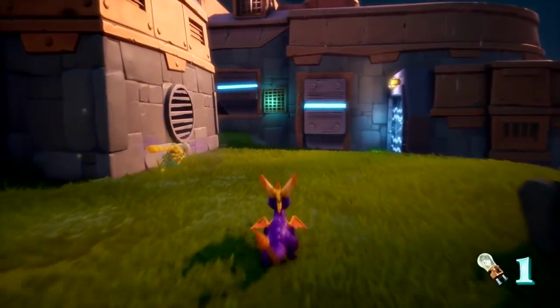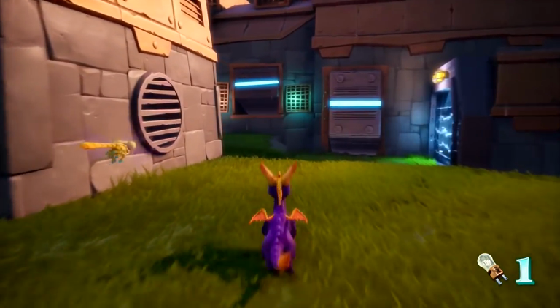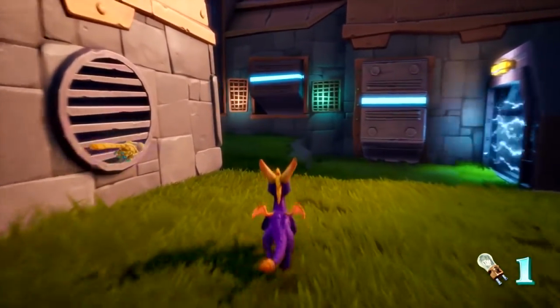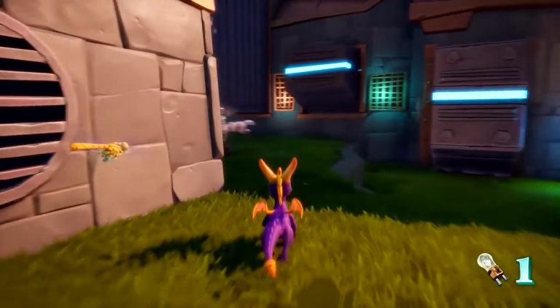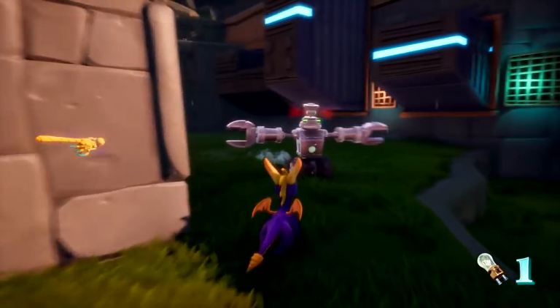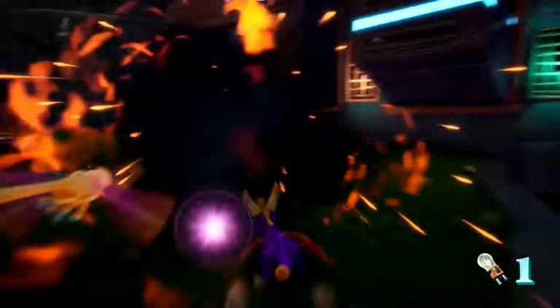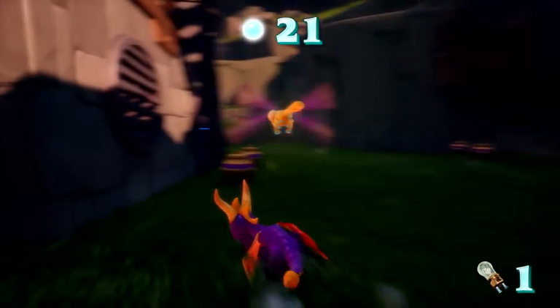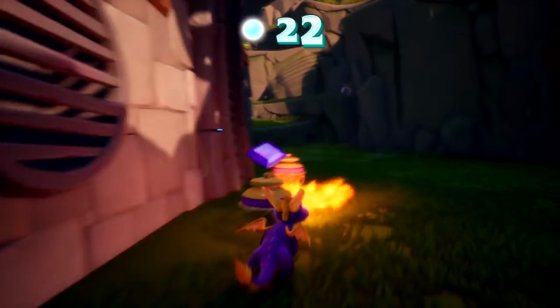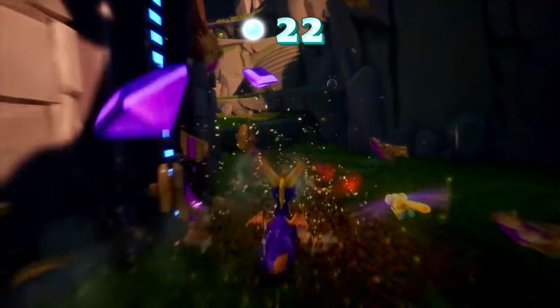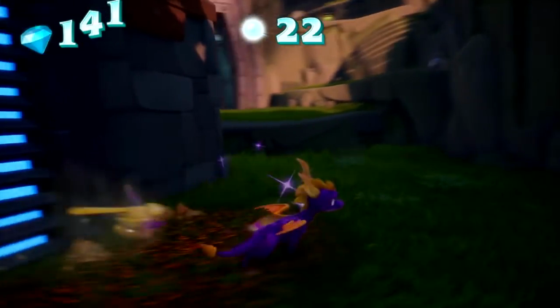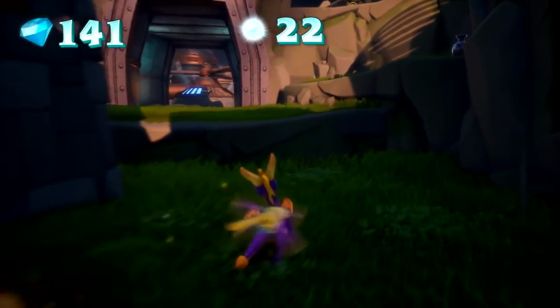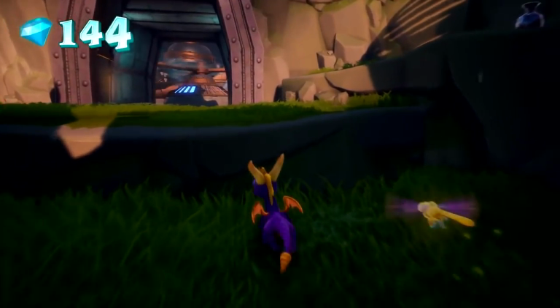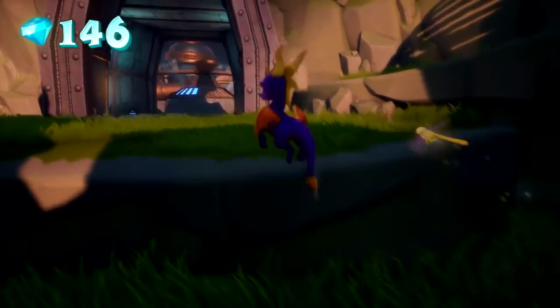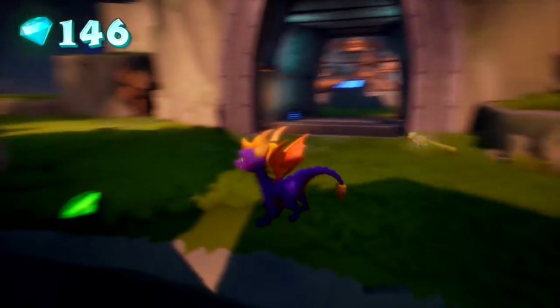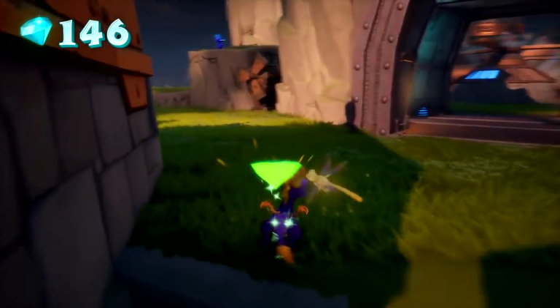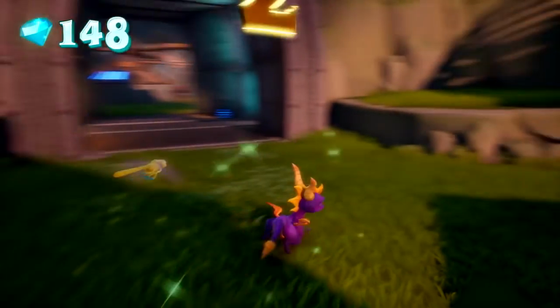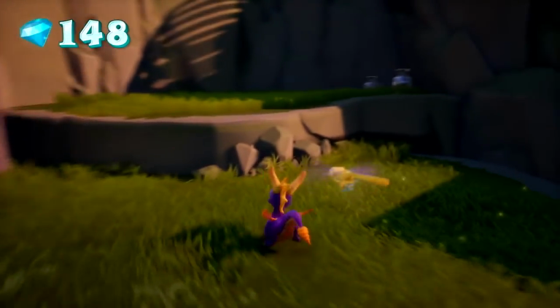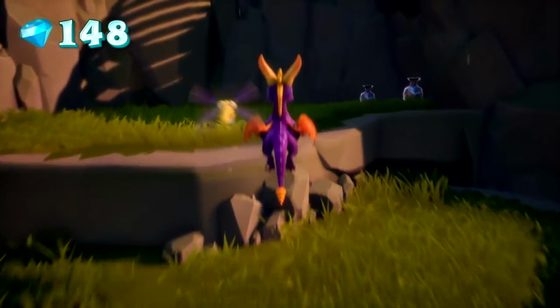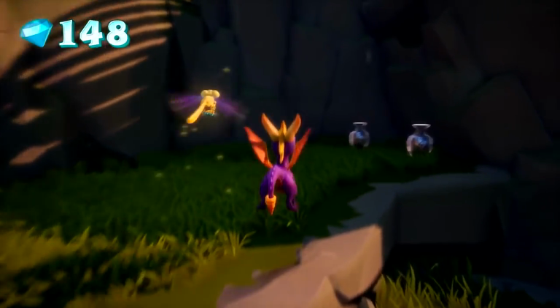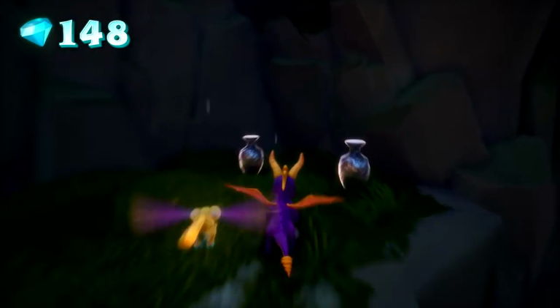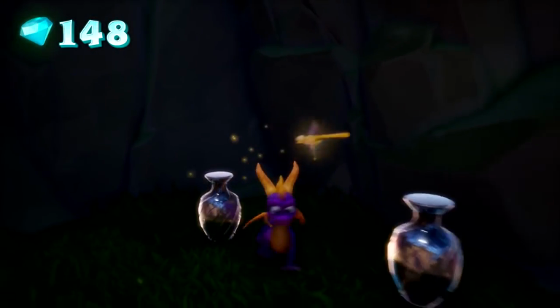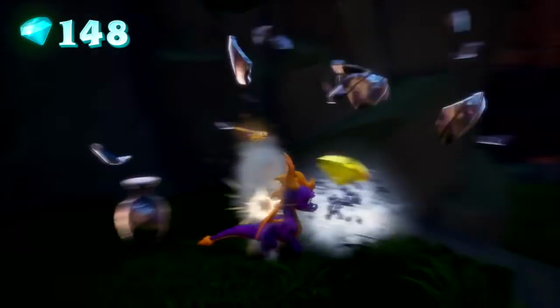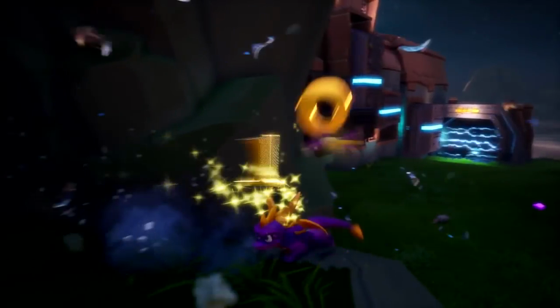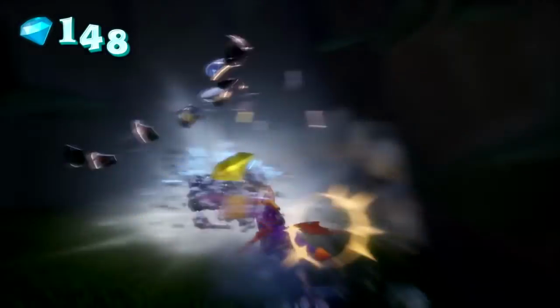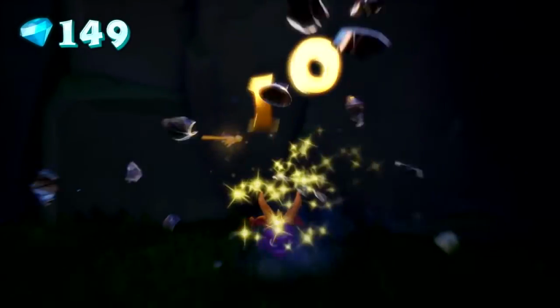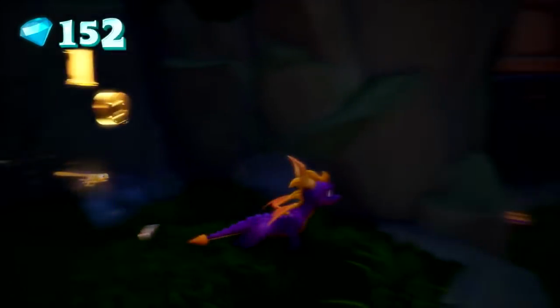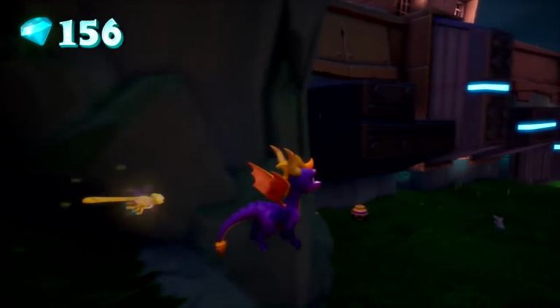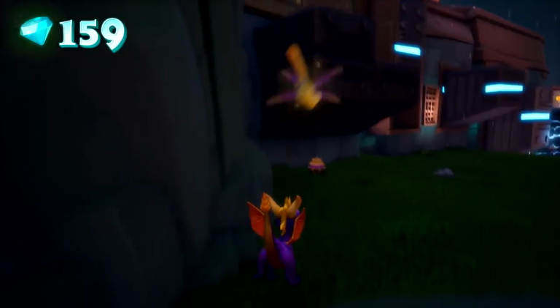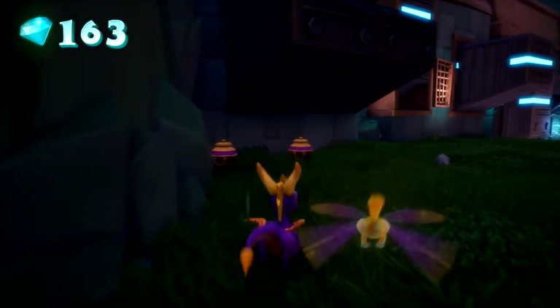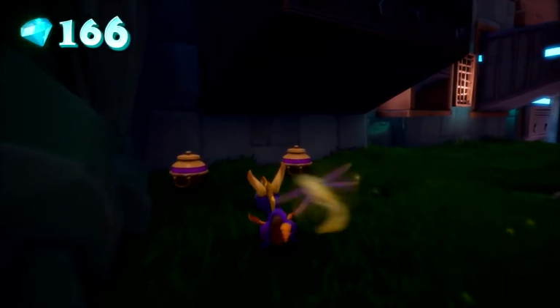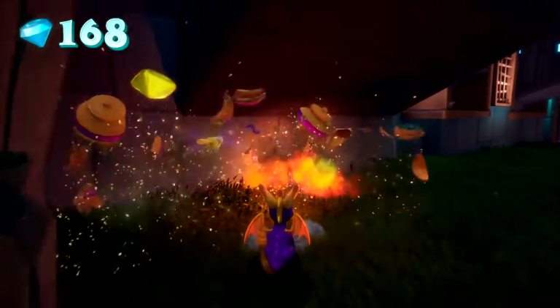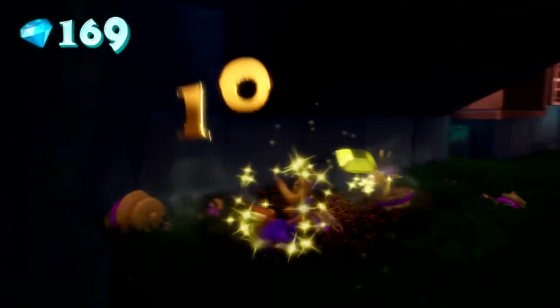One of the things that the team has done is really made the metallic coating of fire-immune items like the robots, vases, and treasure chests really shine. So it's really easy to see when you need to use fire and when you need to charge.